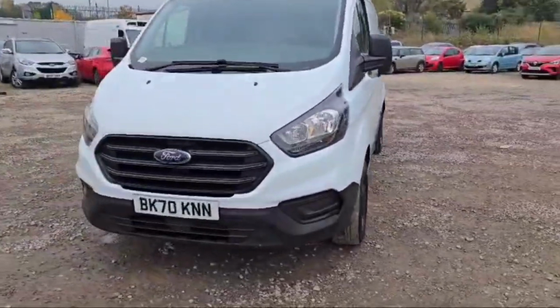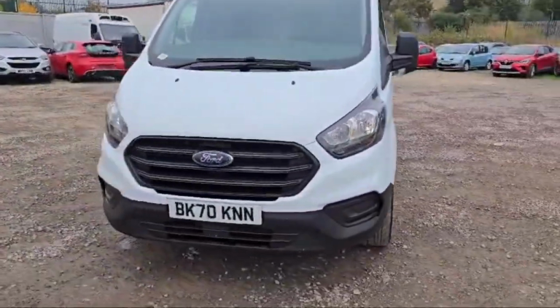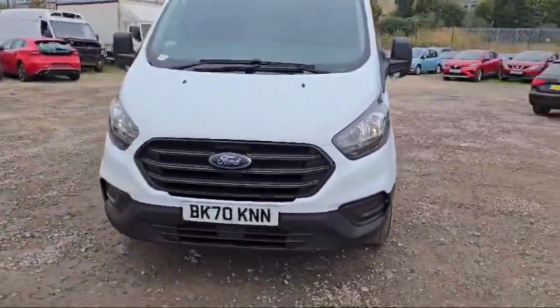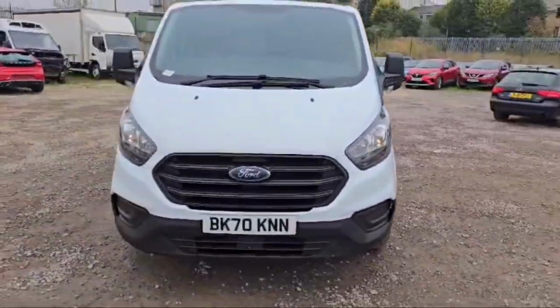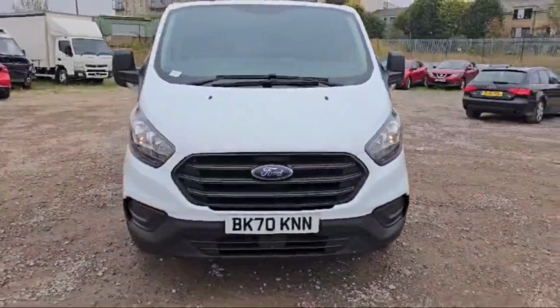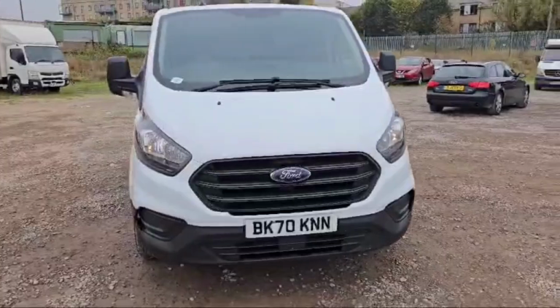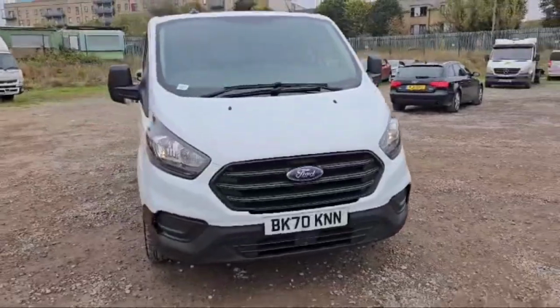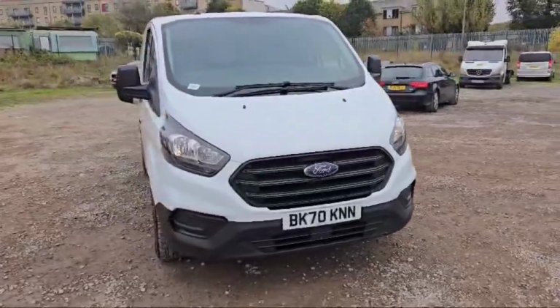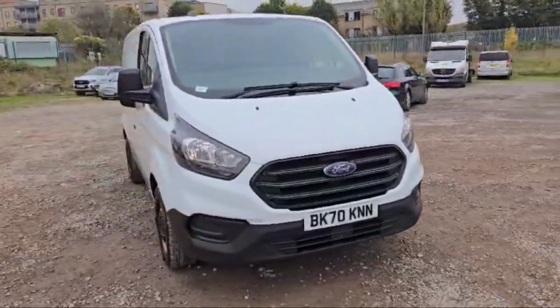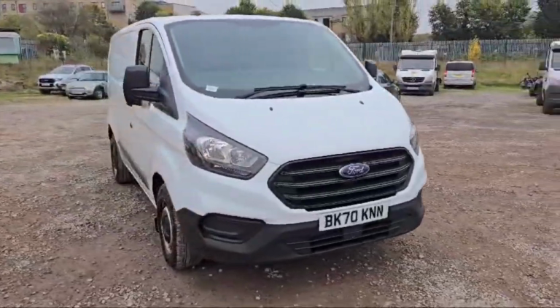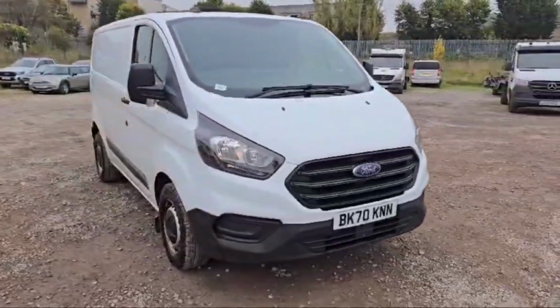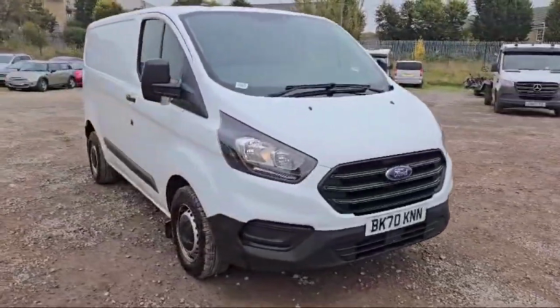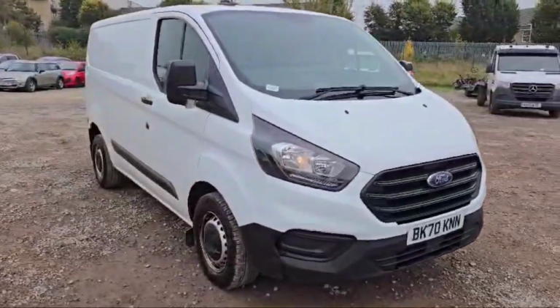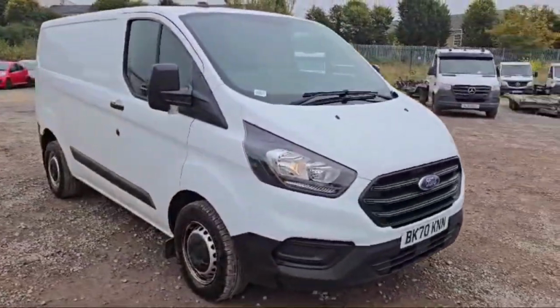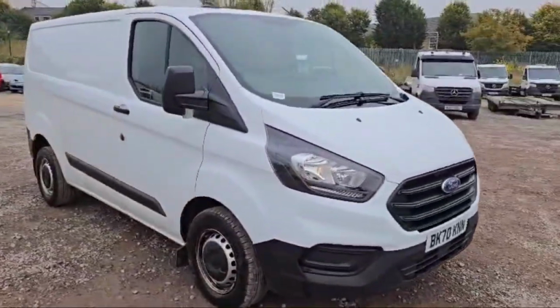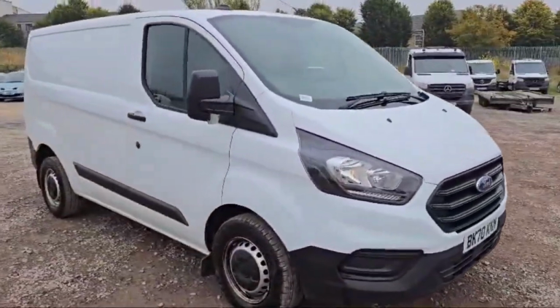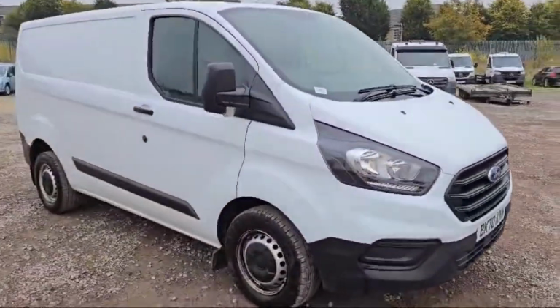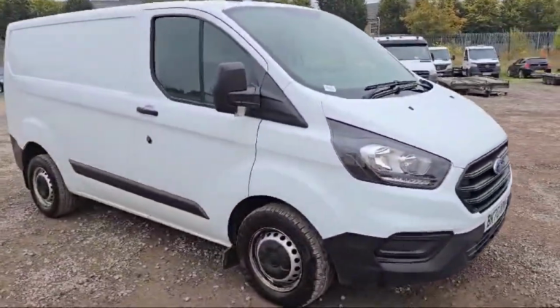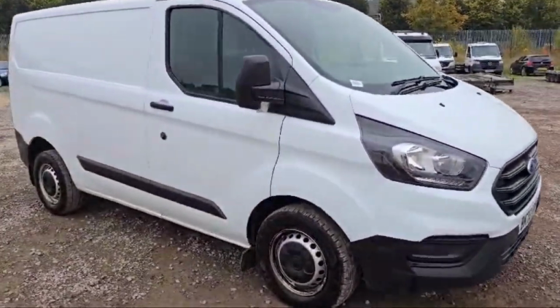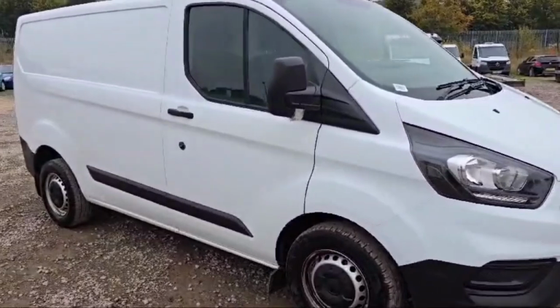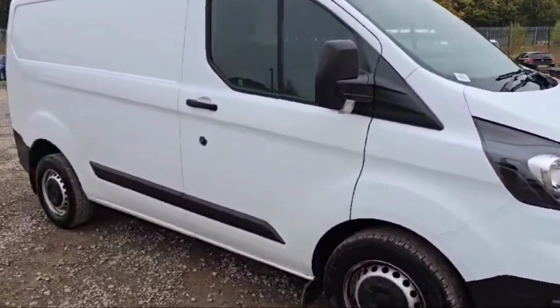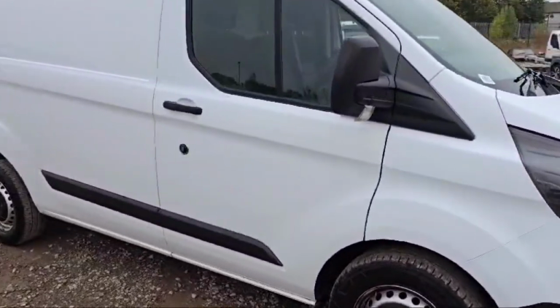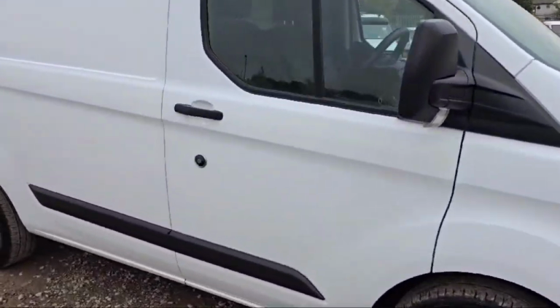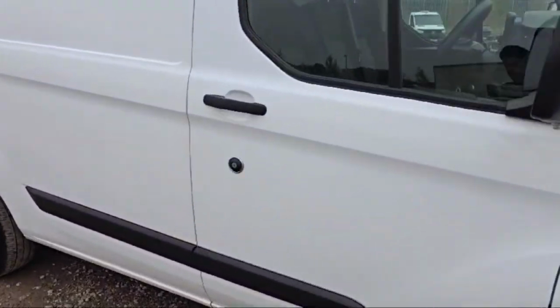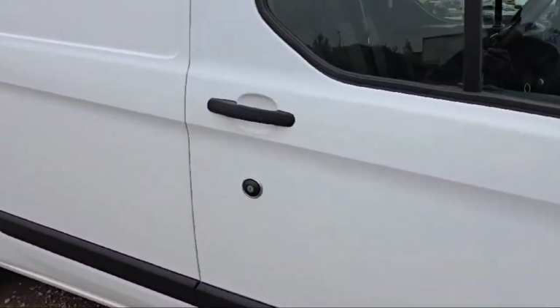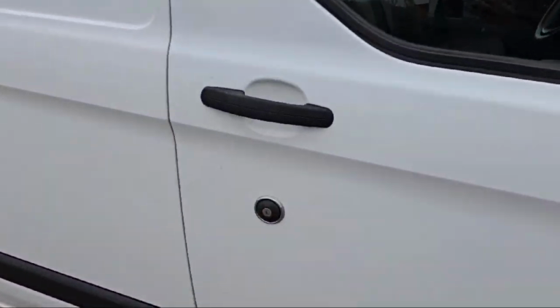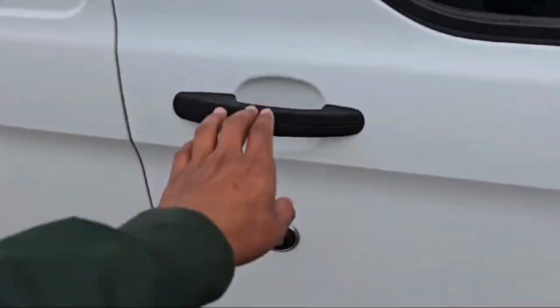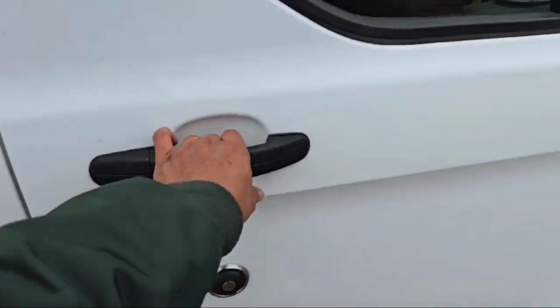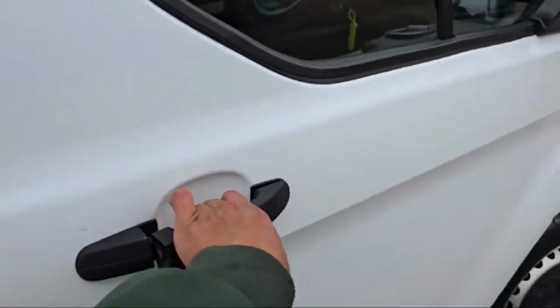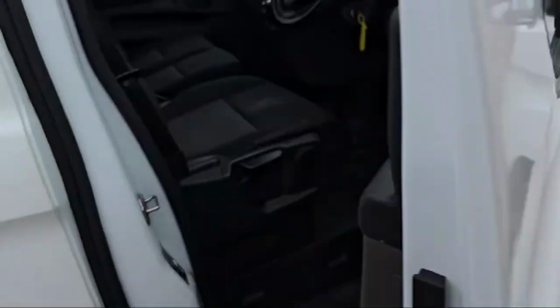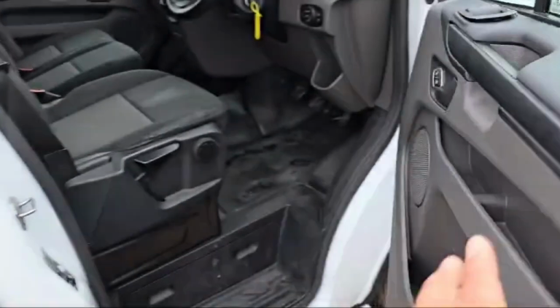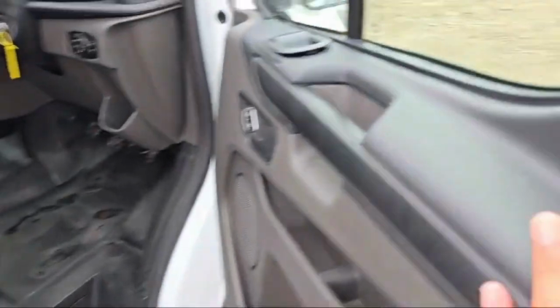Every vehicle you buy from the Car Traders will come with a mechanical warranty and breakdown cover. Let's quickly have a look at the interior of this Transit Custom.